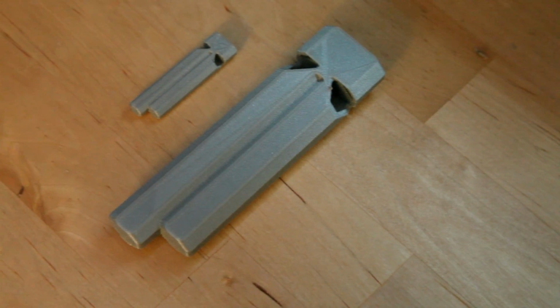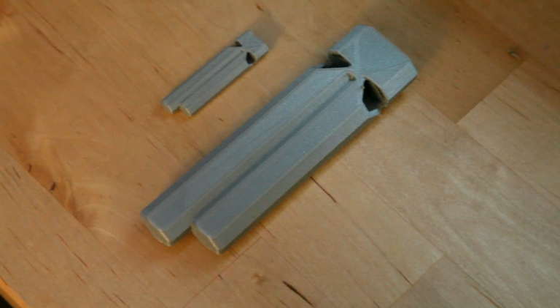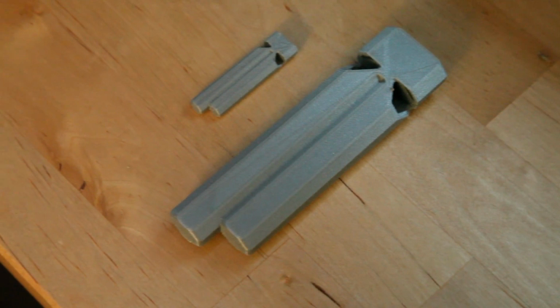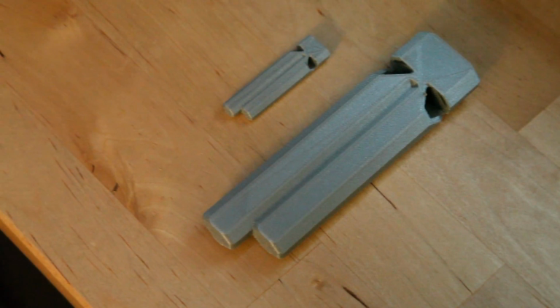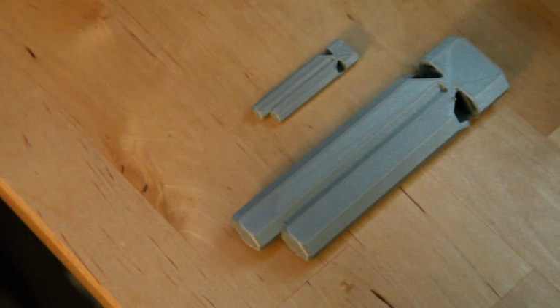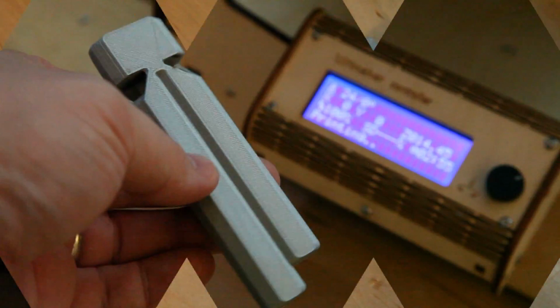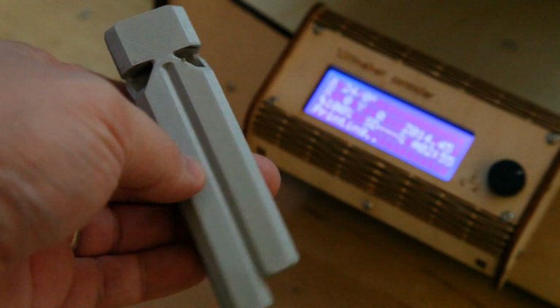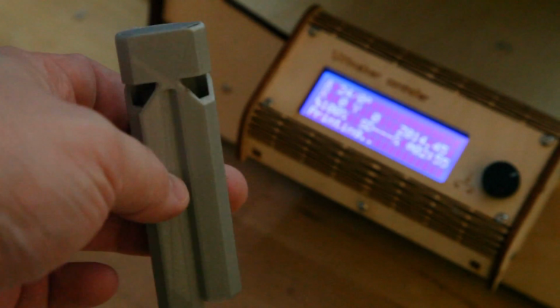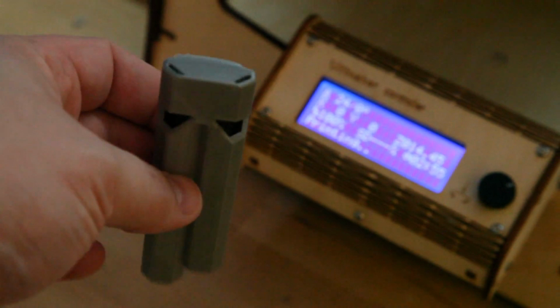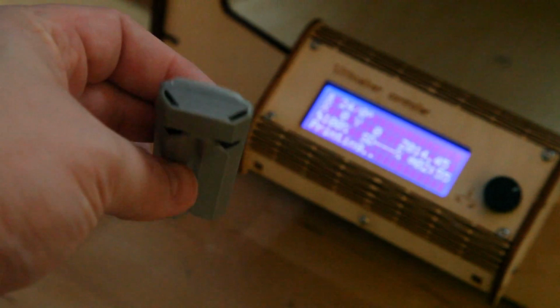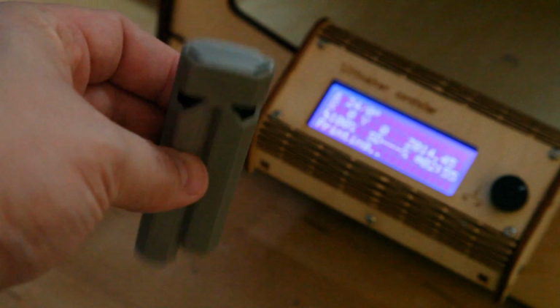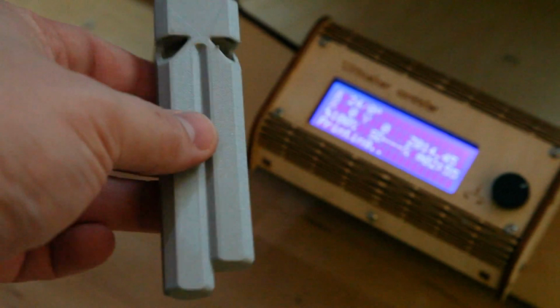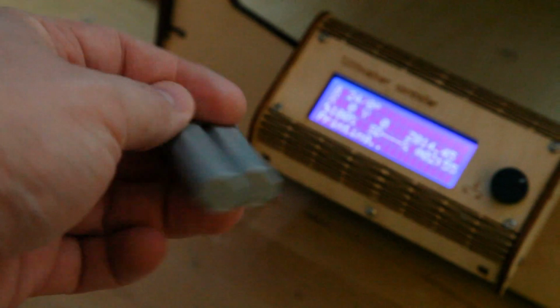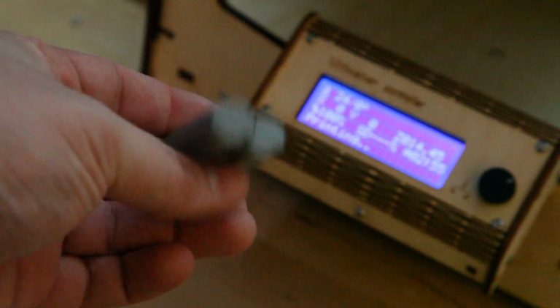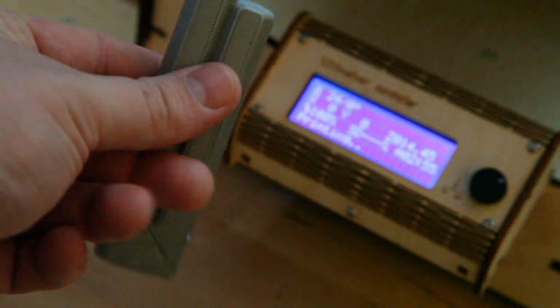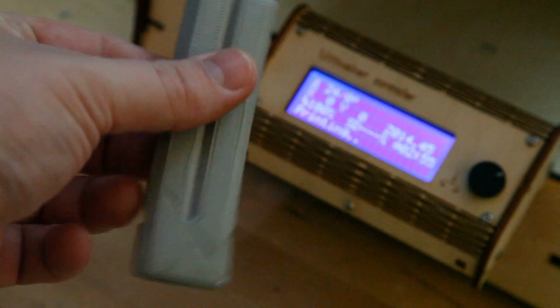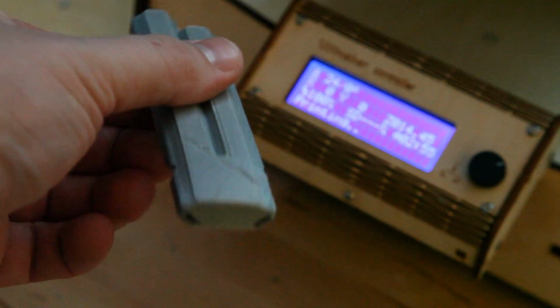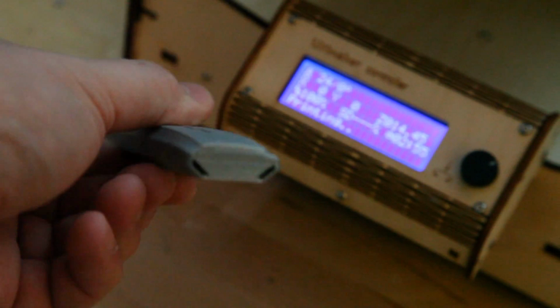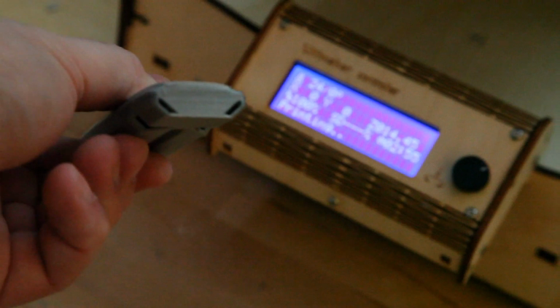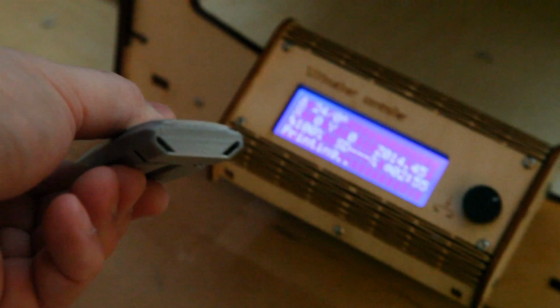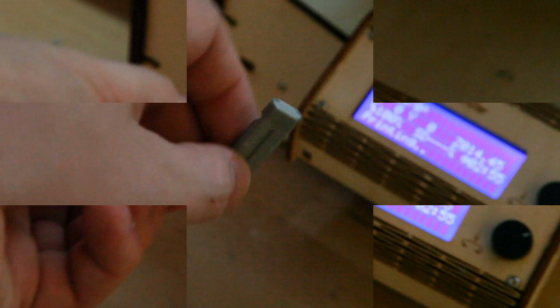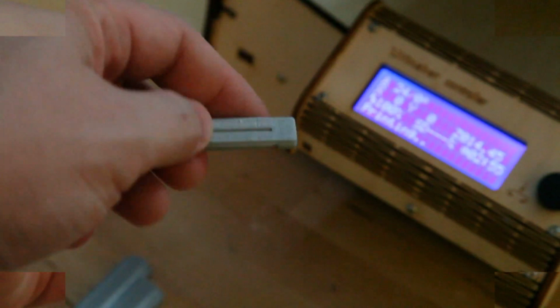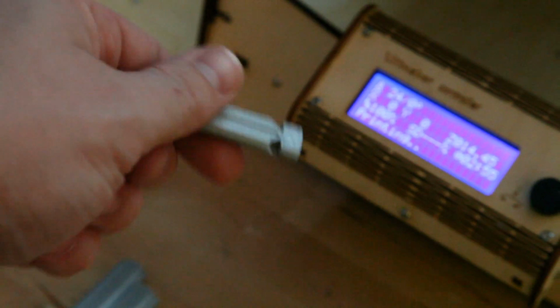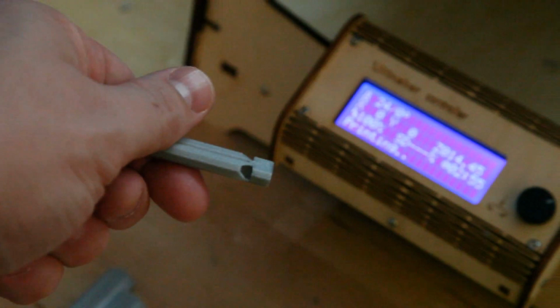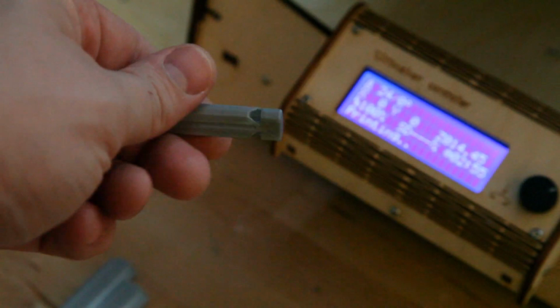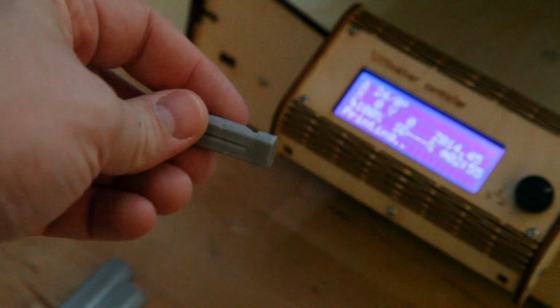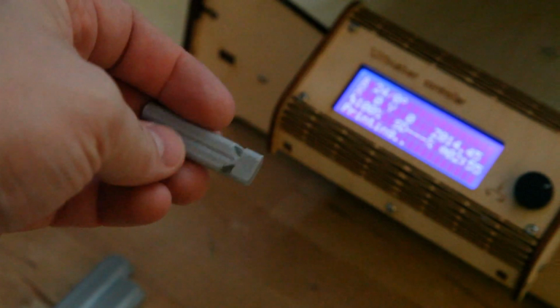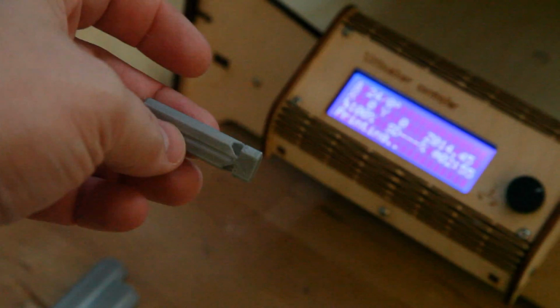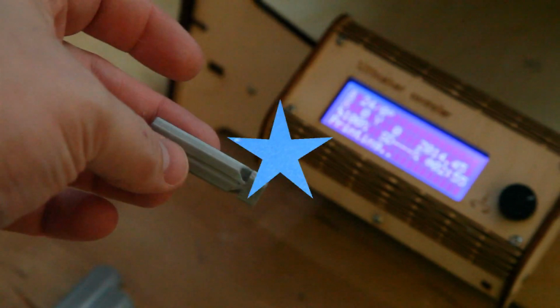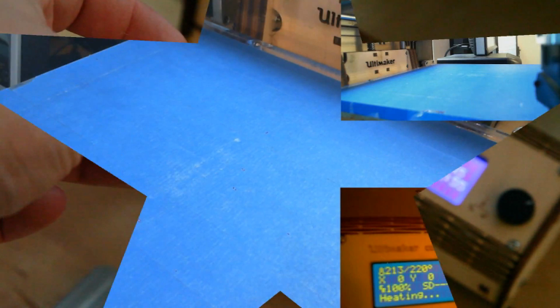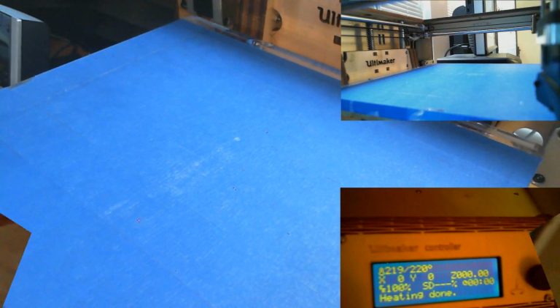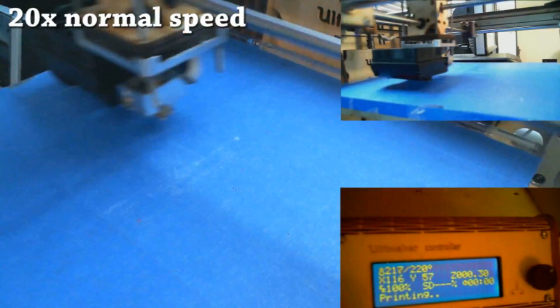Hey Nerdgasm fans, Jerry here, aka Barnacles, and we're going to print a train whistle I downloaded from Thingiverse. I actually printed a large one like the one you see right here, and I also printed a tiny one you can see right here. Just playing around with it.